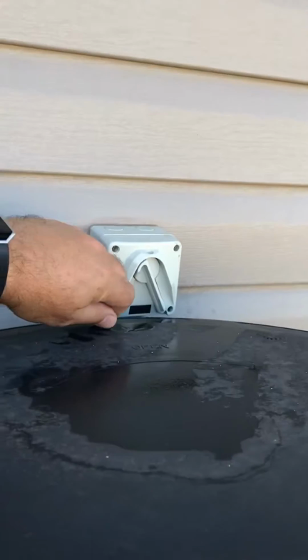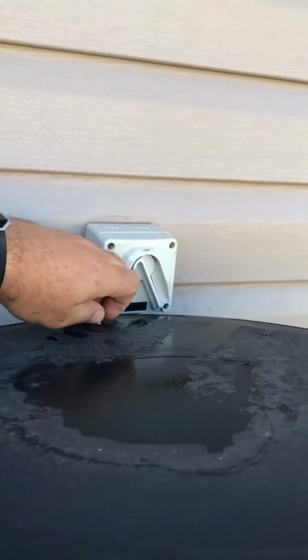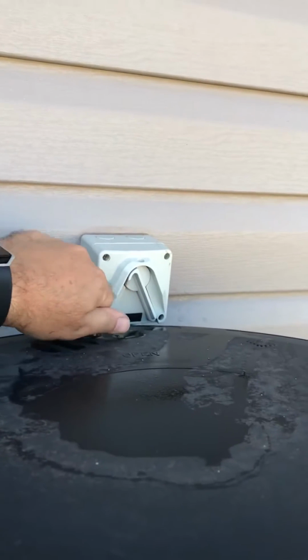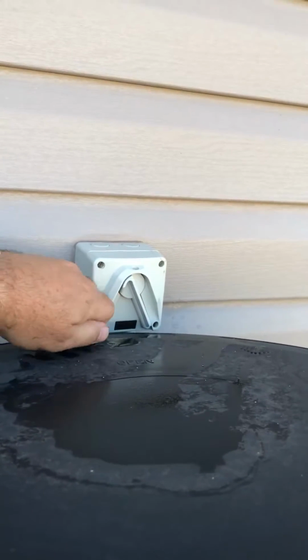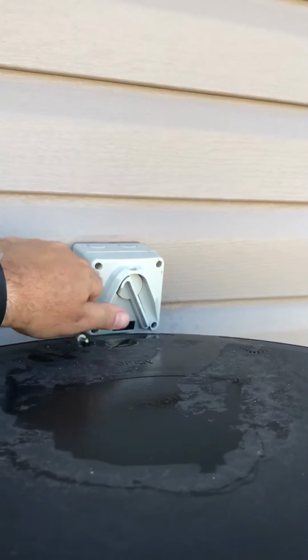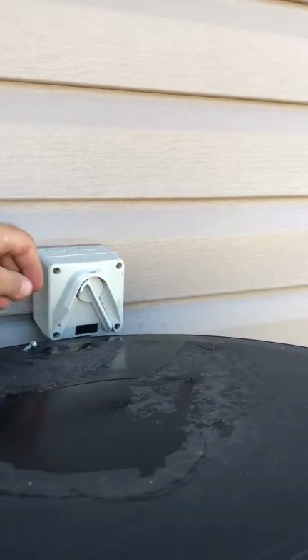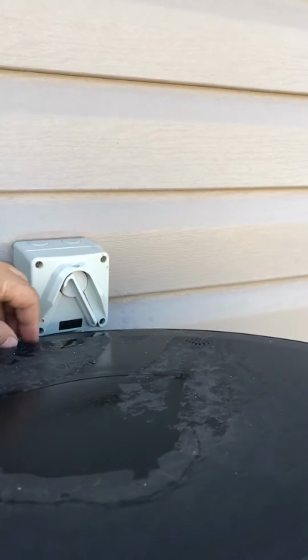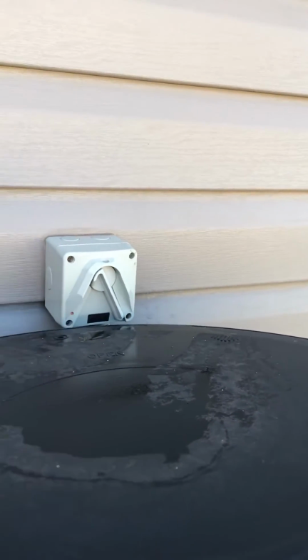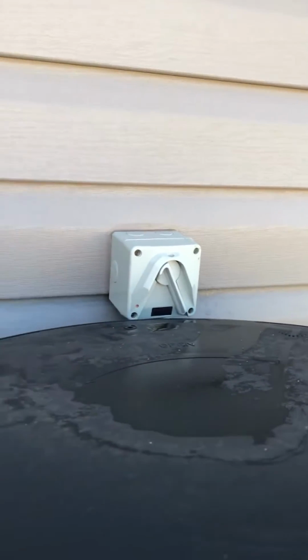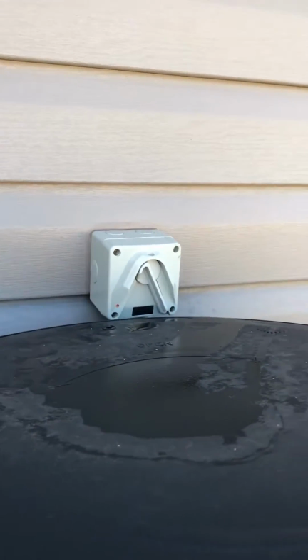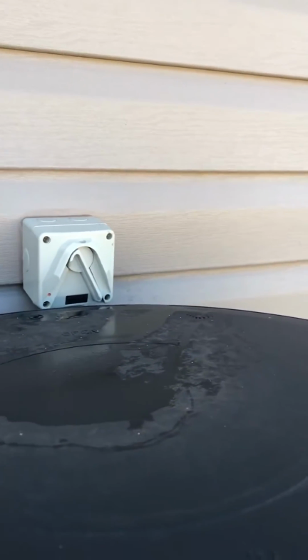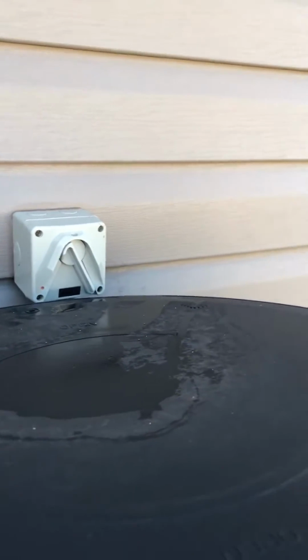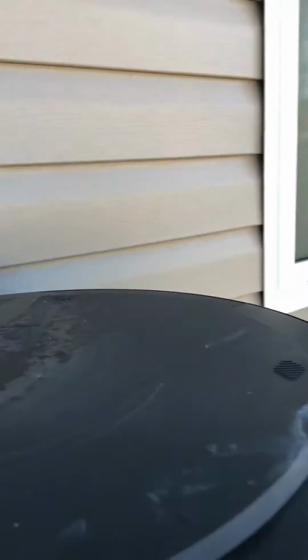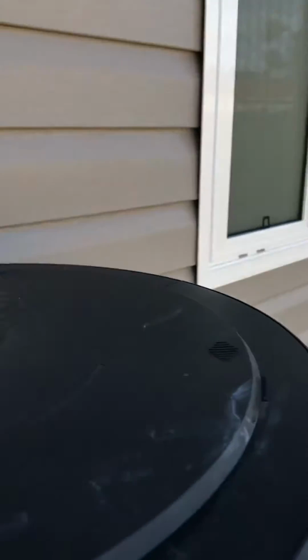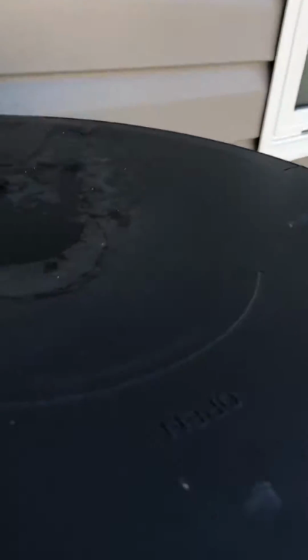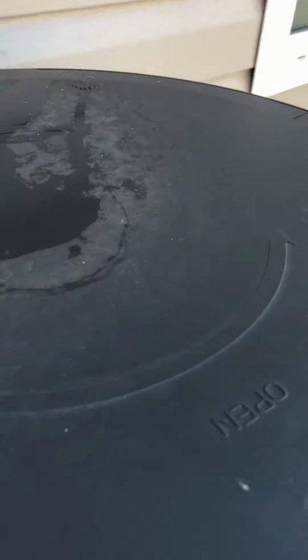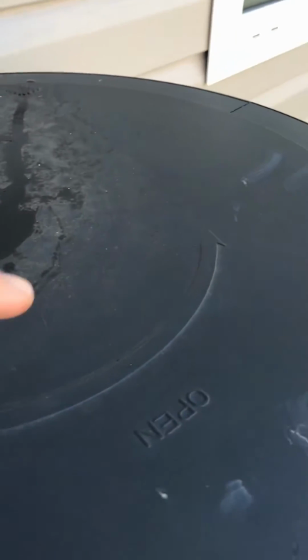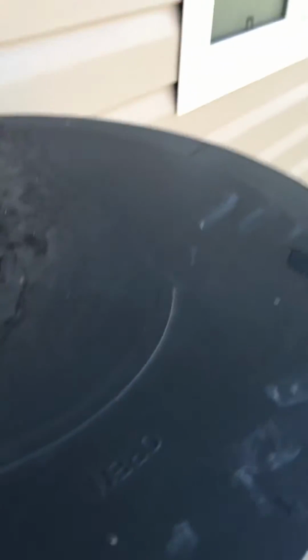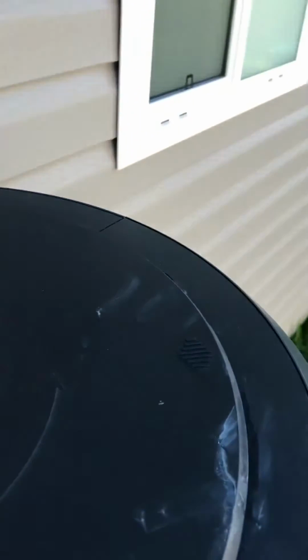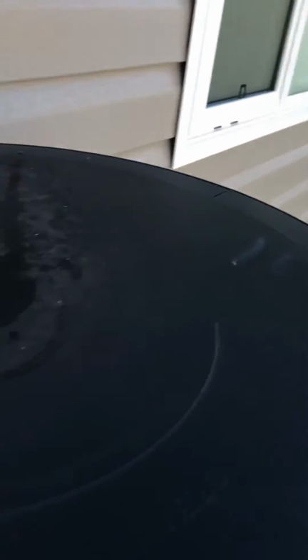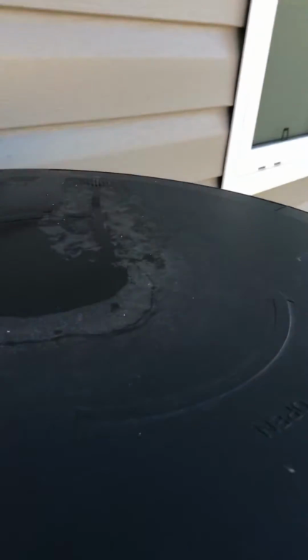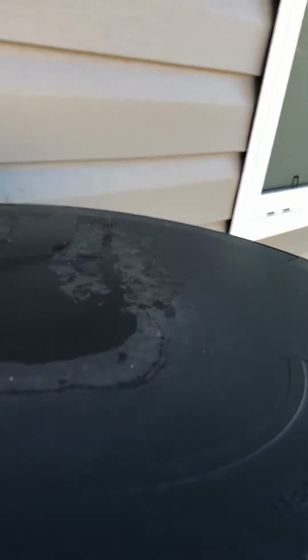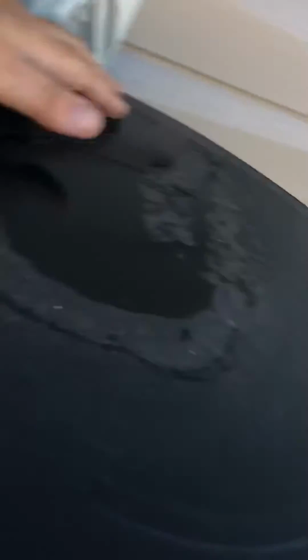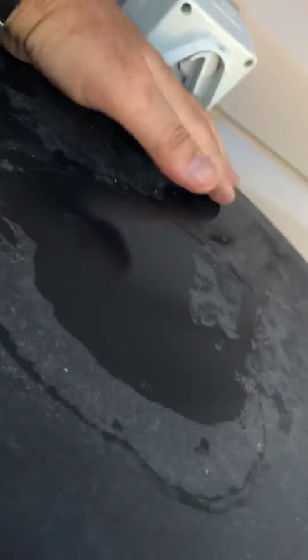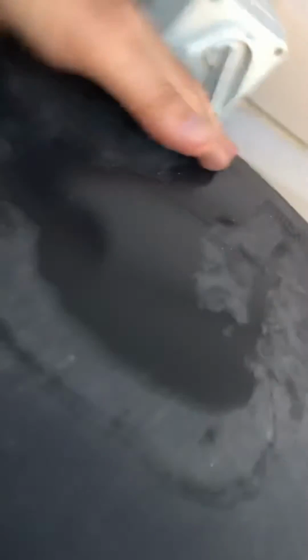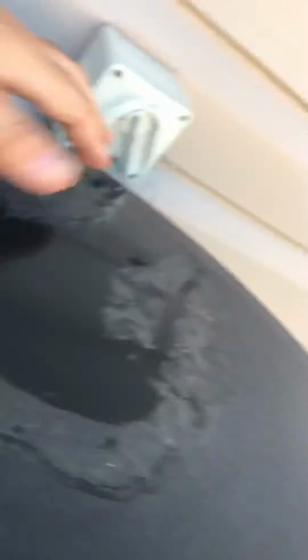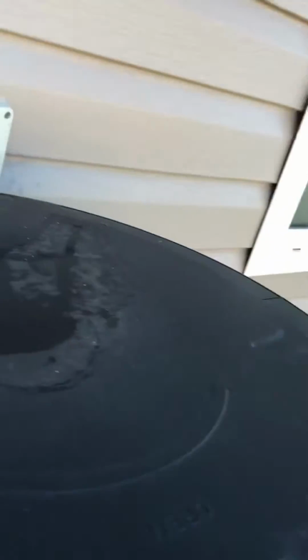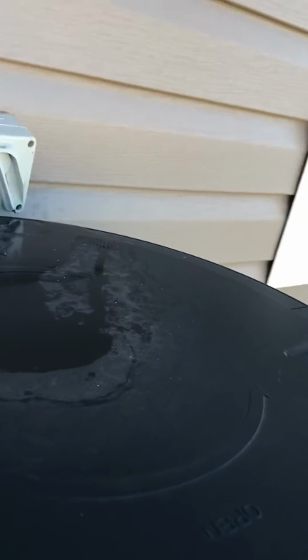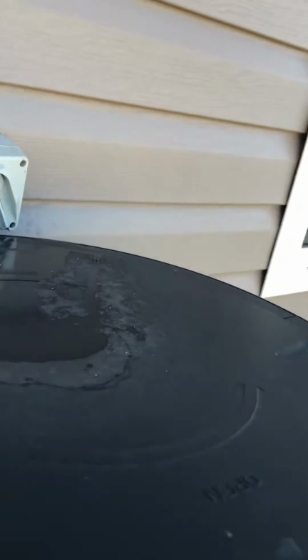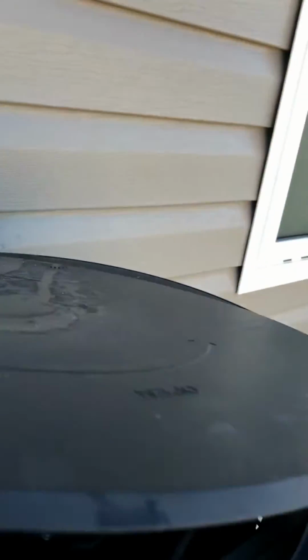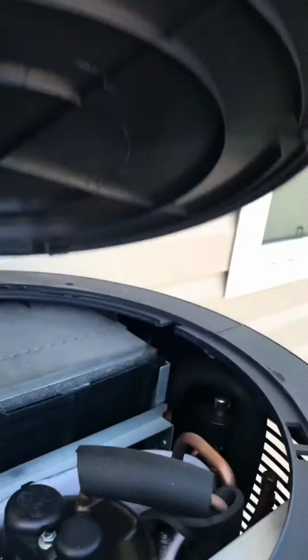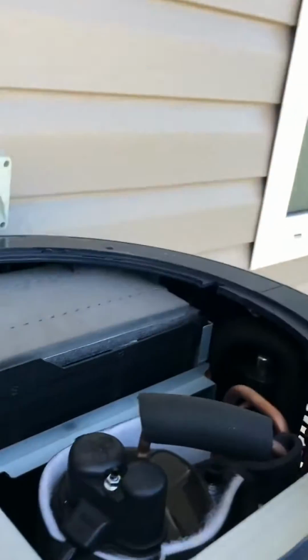Remove the screw from the top and twist. You can see it says open. Twist anti-clockwise and lift off the lid.